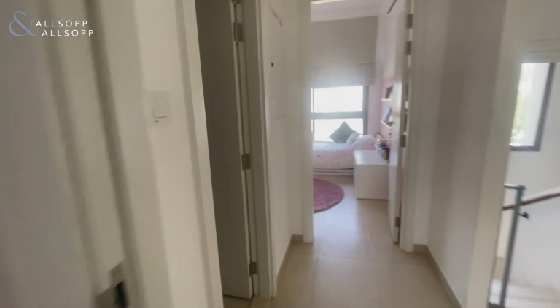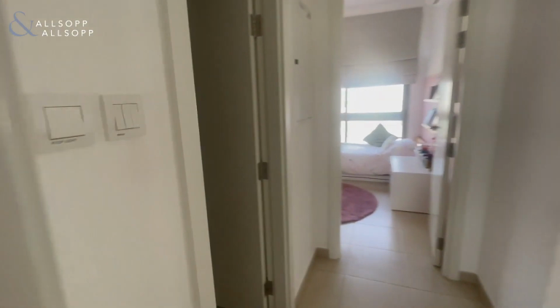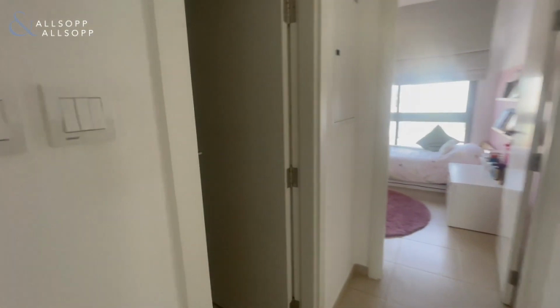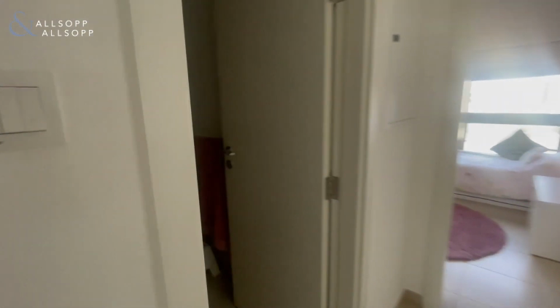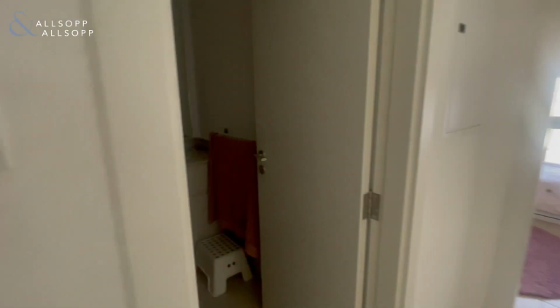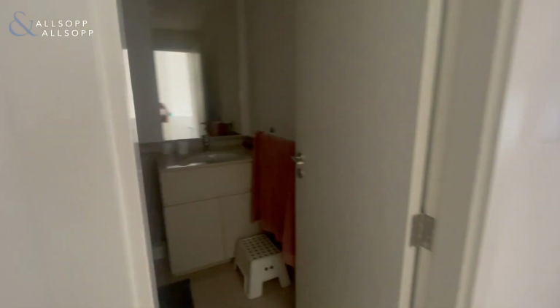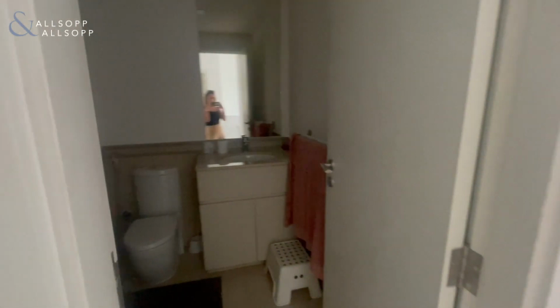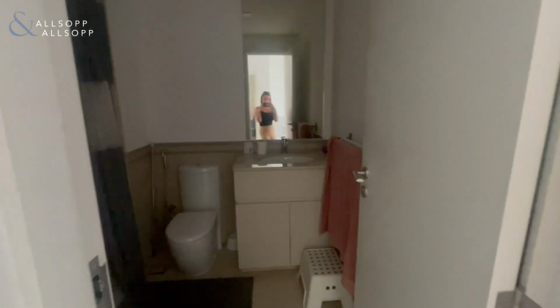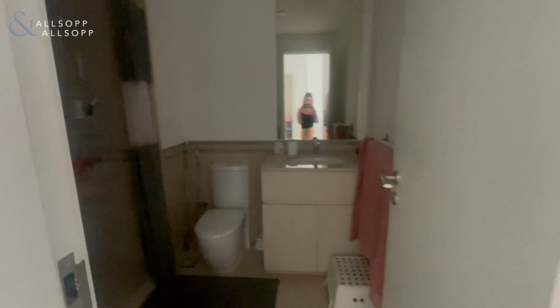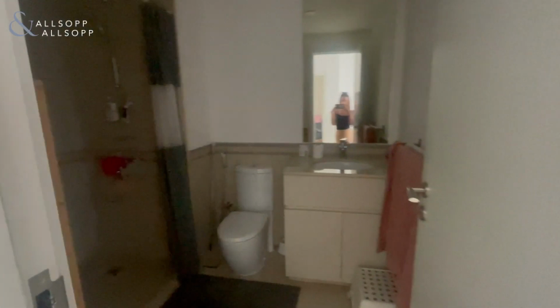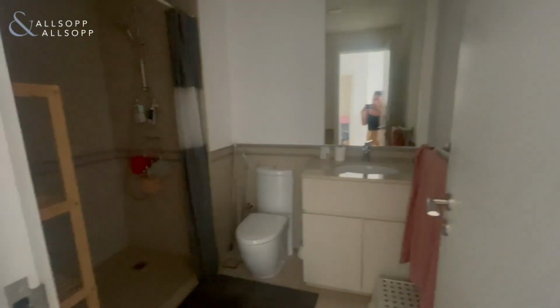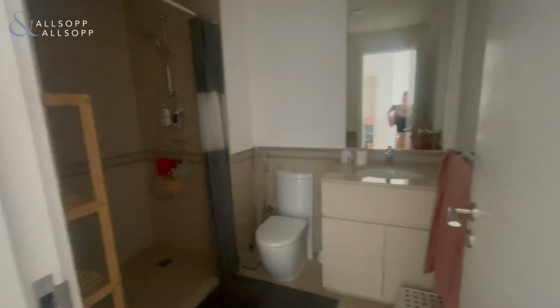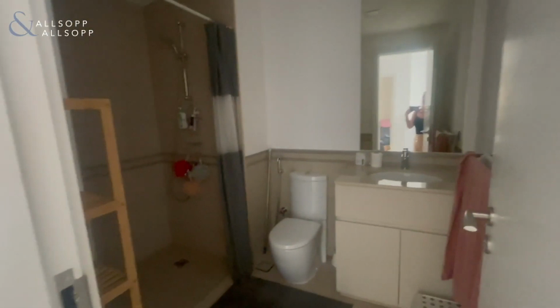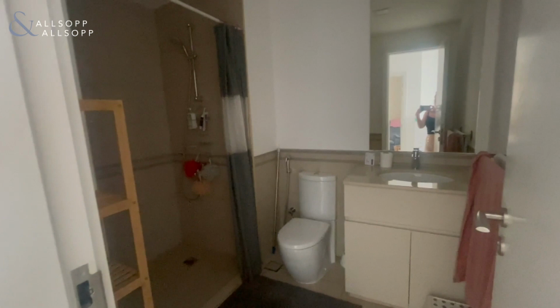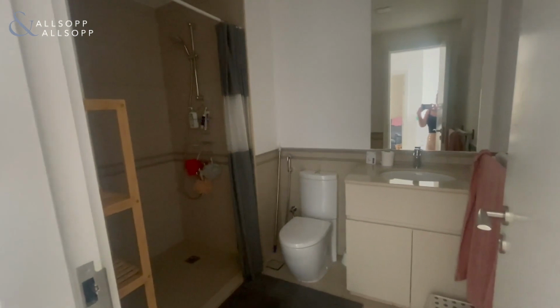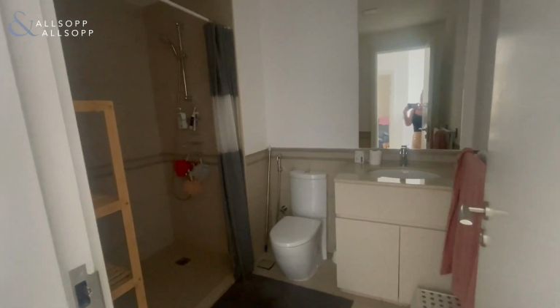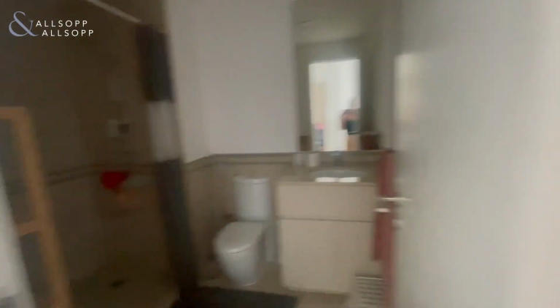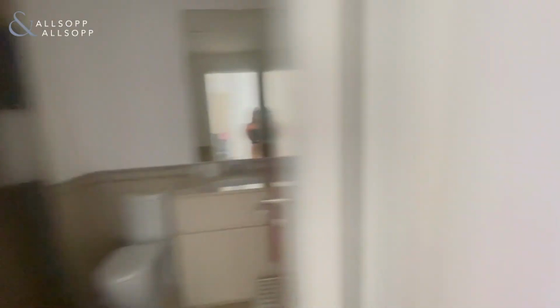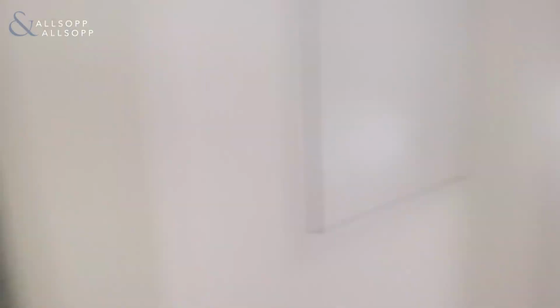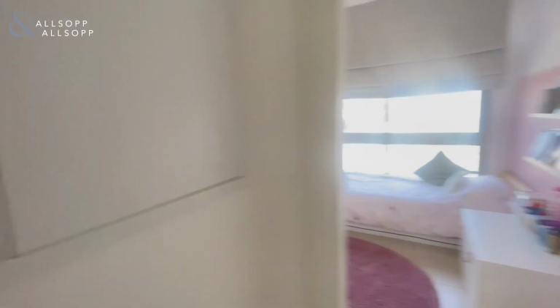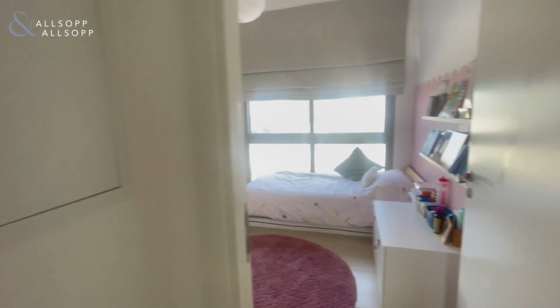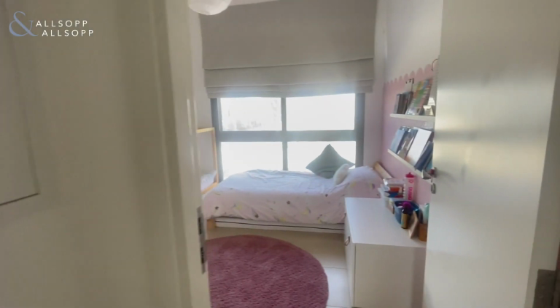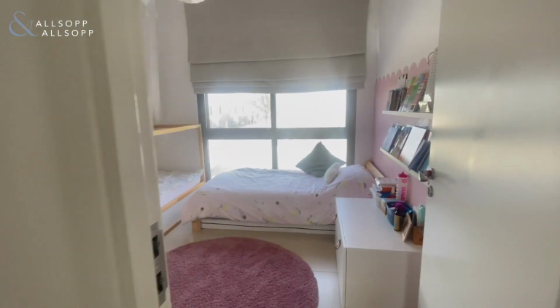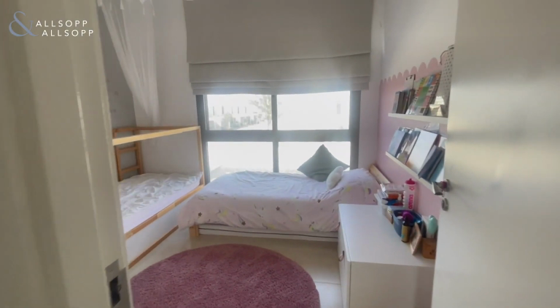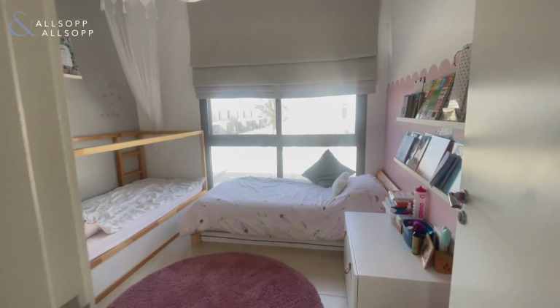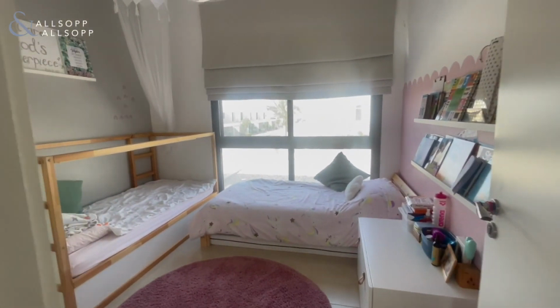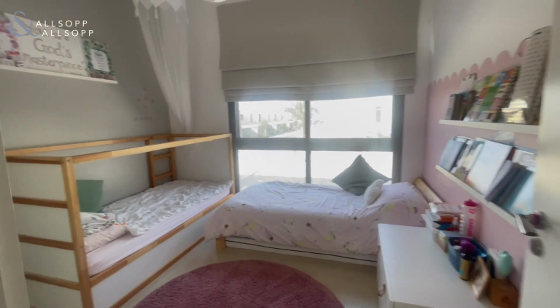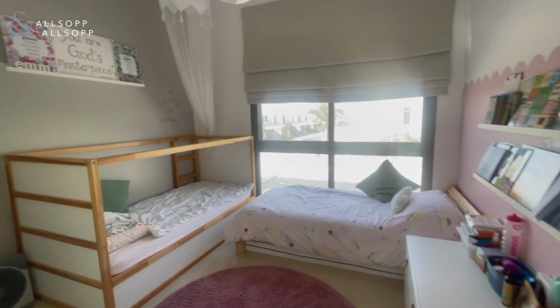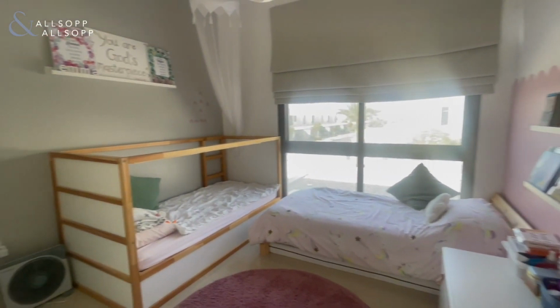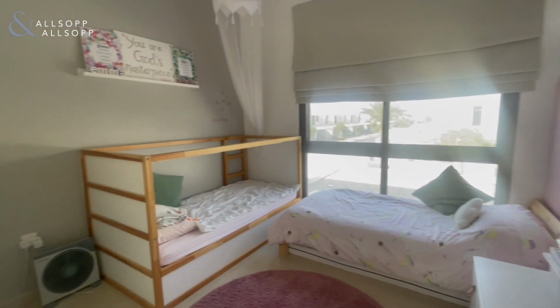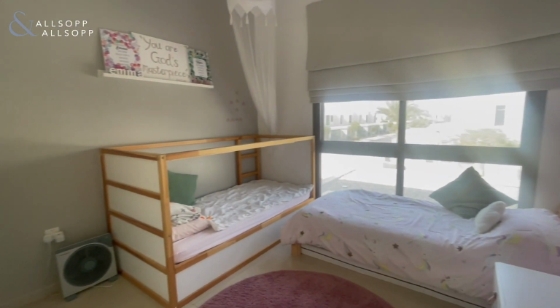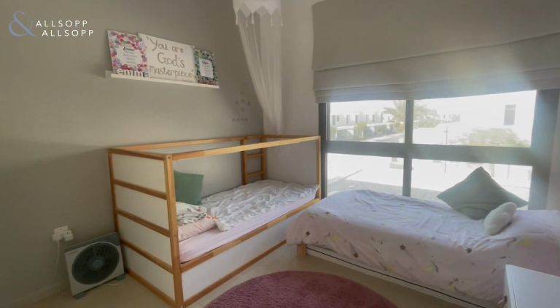To the left we have the main shared bathroom, and then we have bedroom number two.